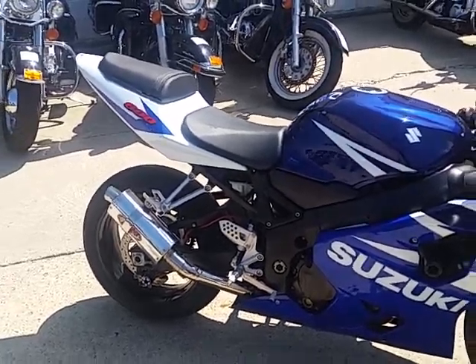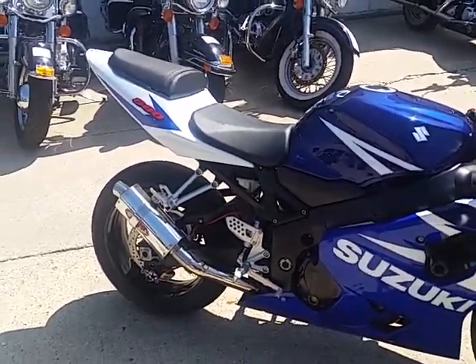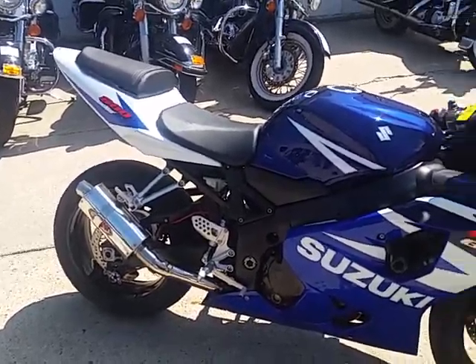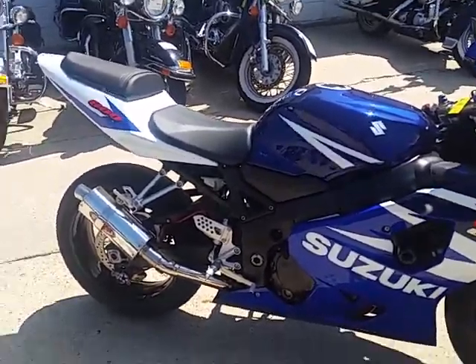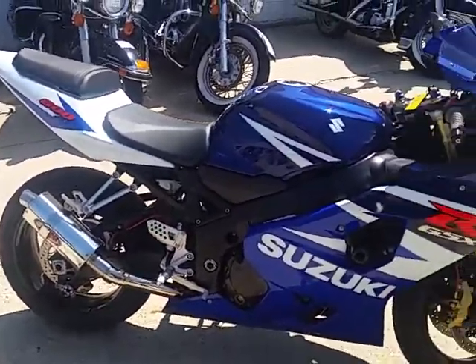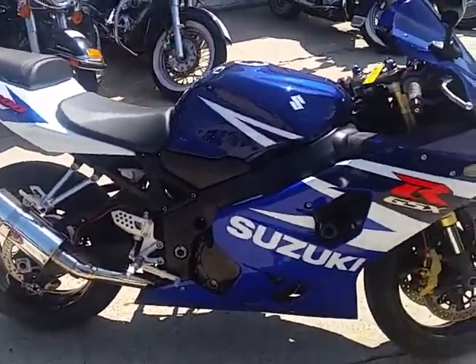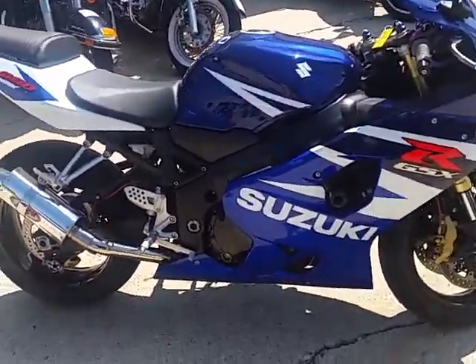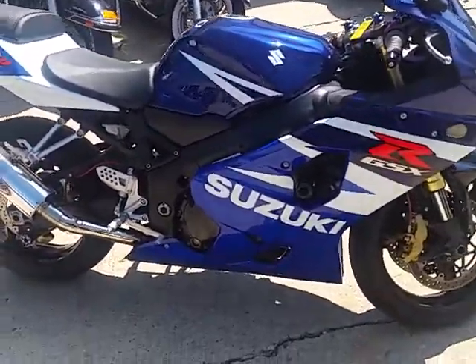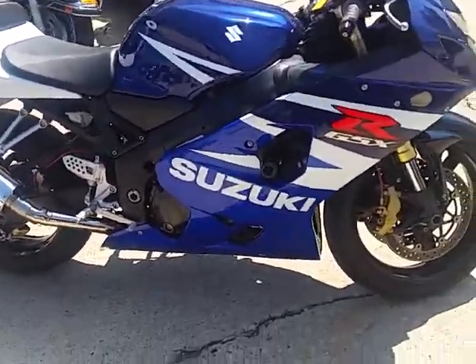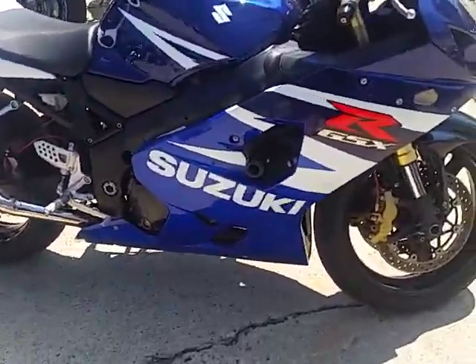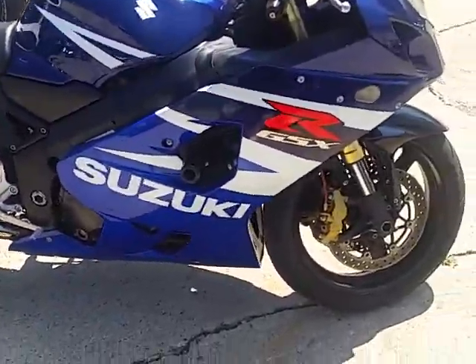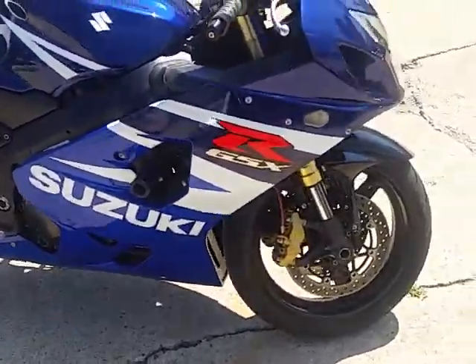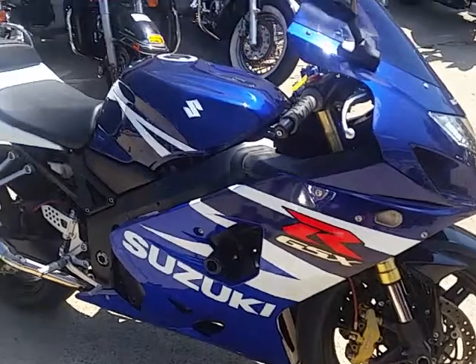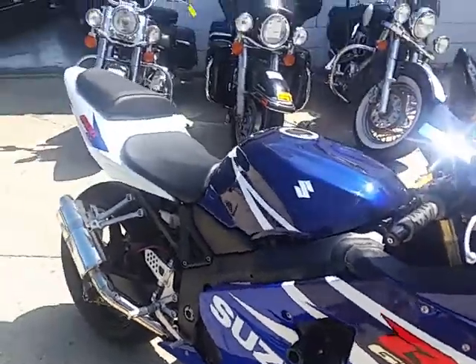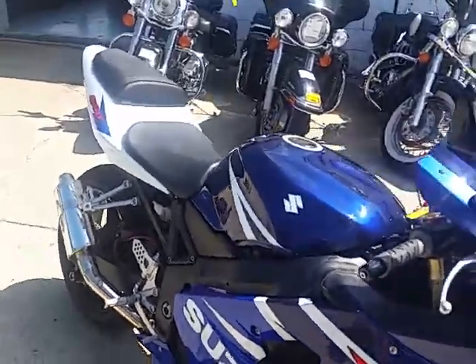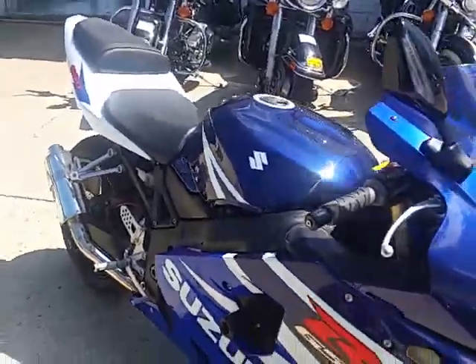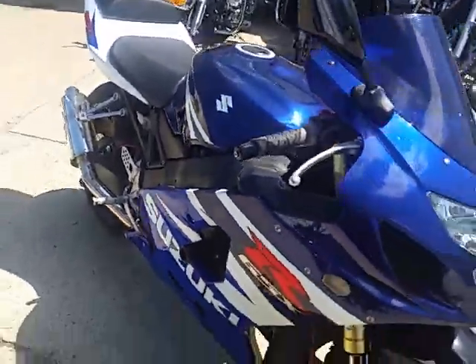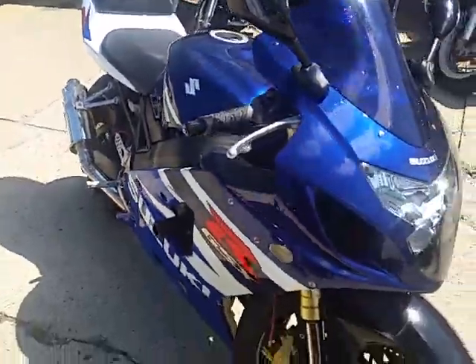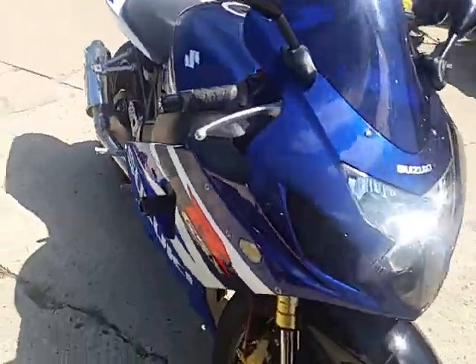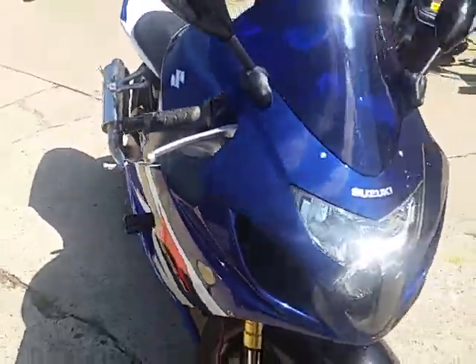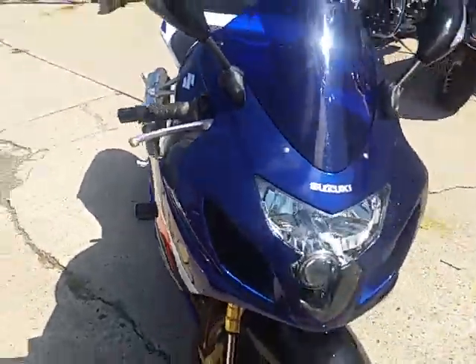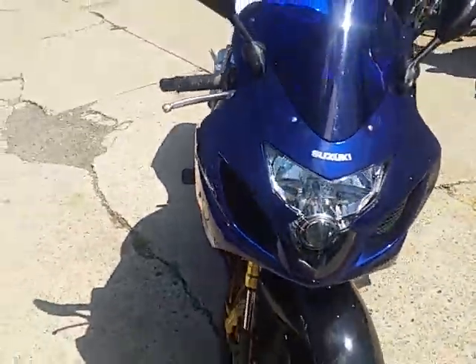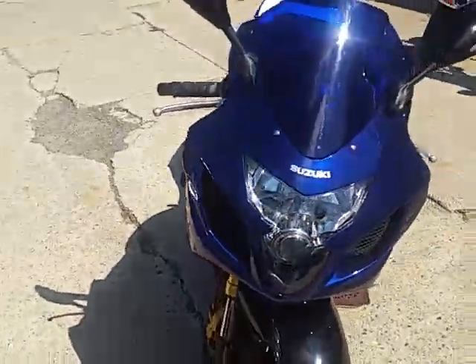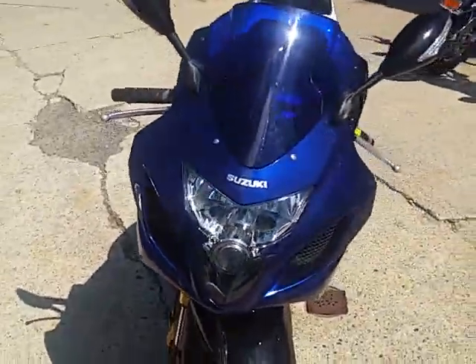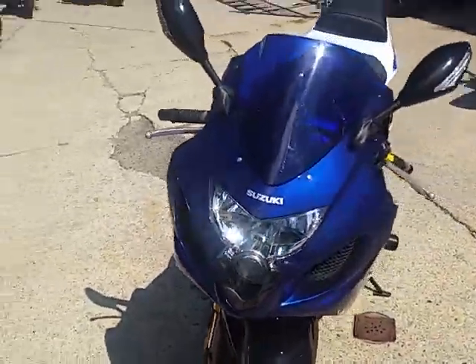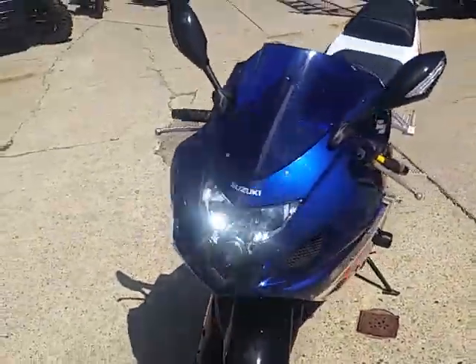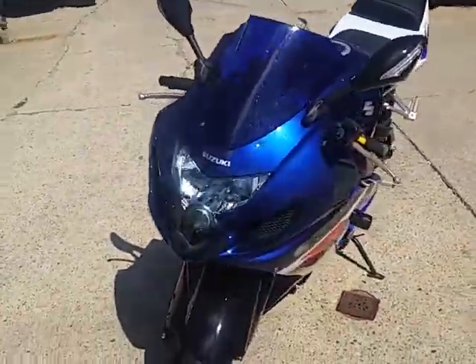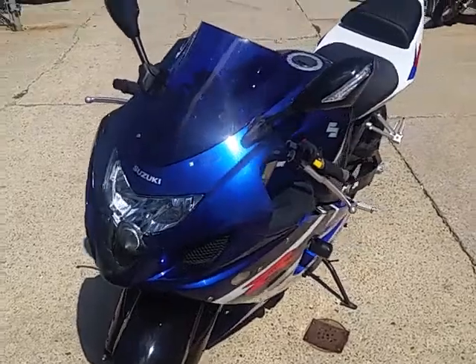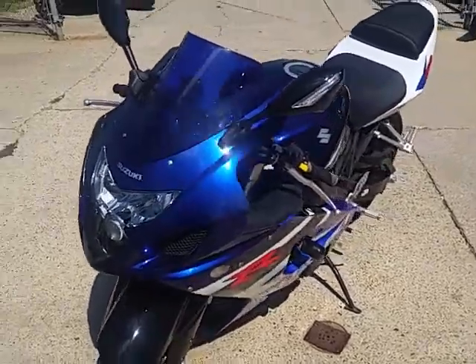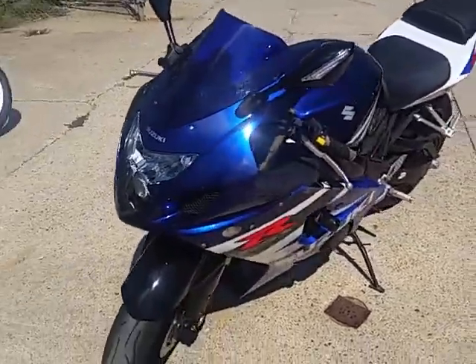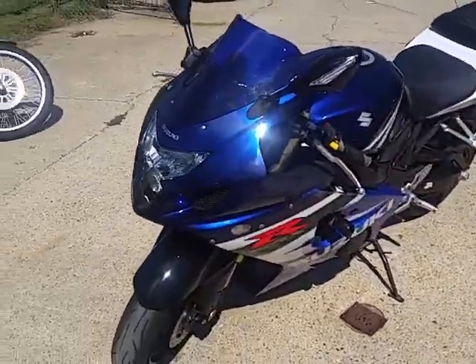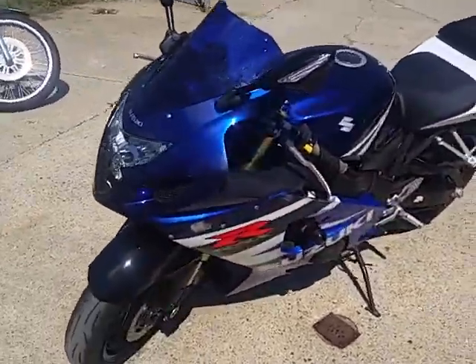Approvalpowersports.com. We're here doing some videos on some of our used sport bikes. This one's a 2004 Suzuki GSX-R 600 crotch rocket for sale. This thing's not even broken in — it's got 8,600 miles on it.